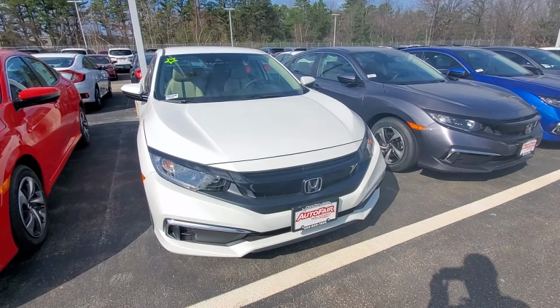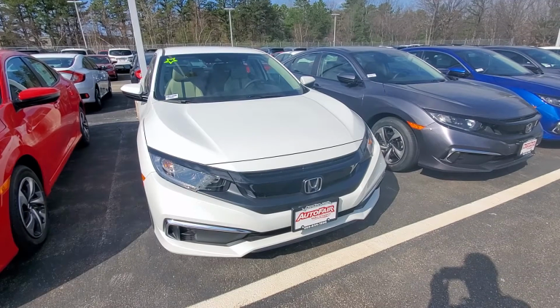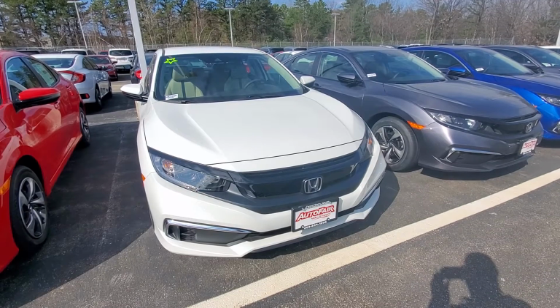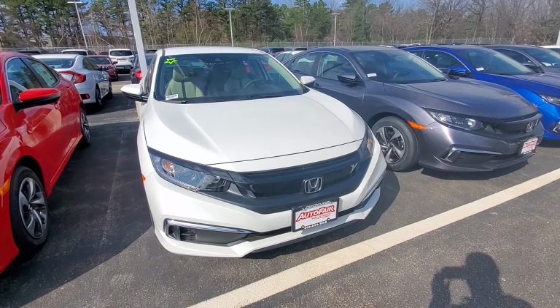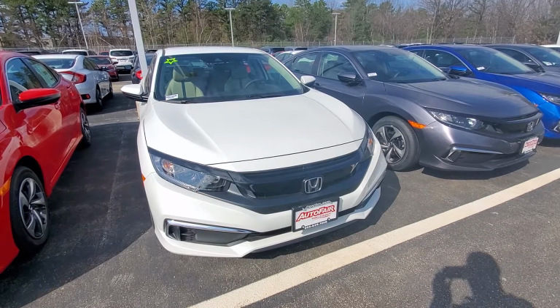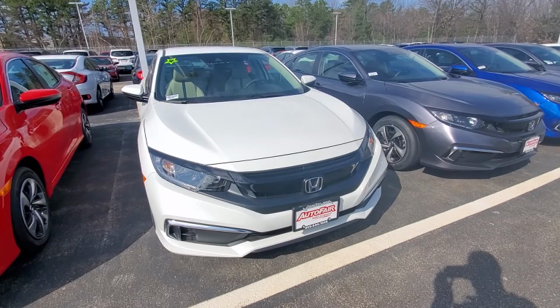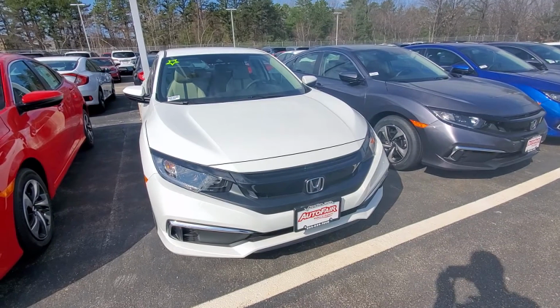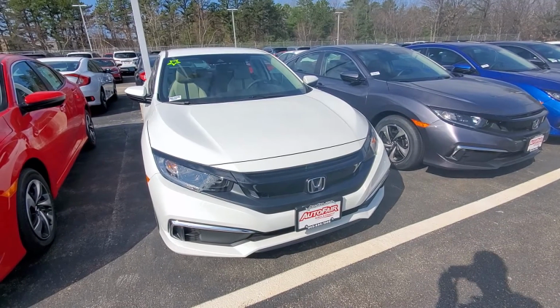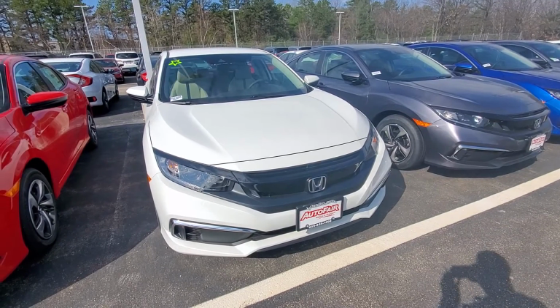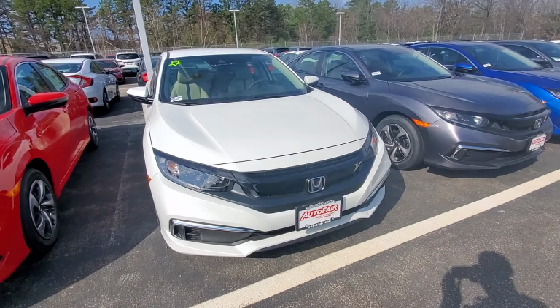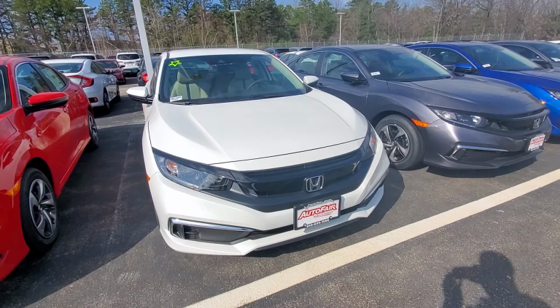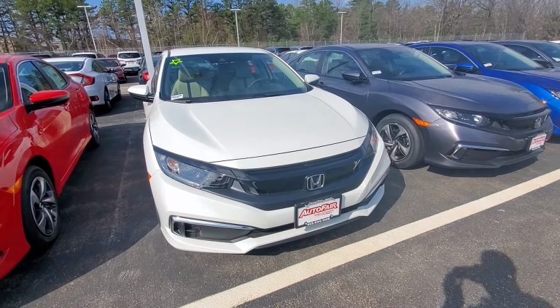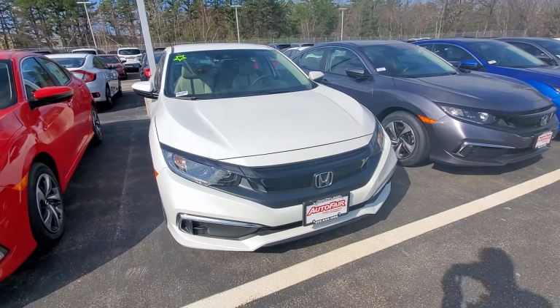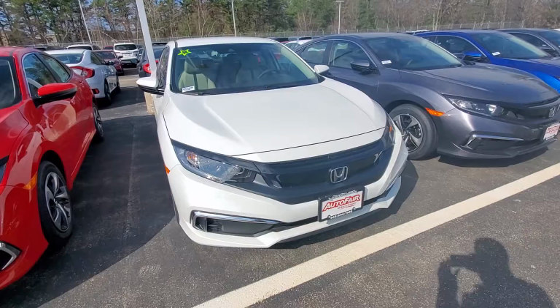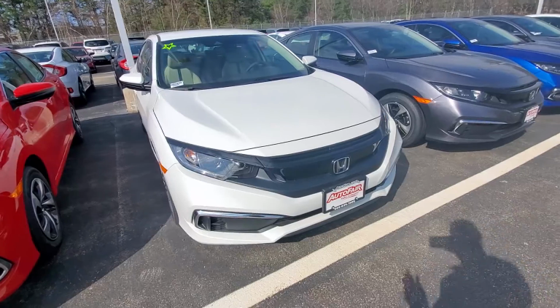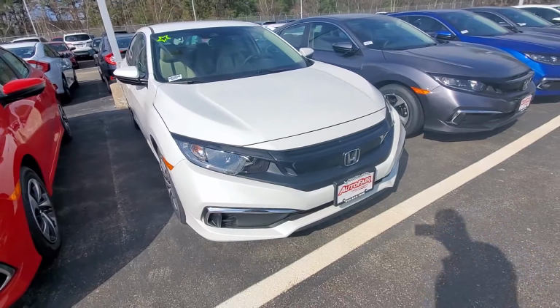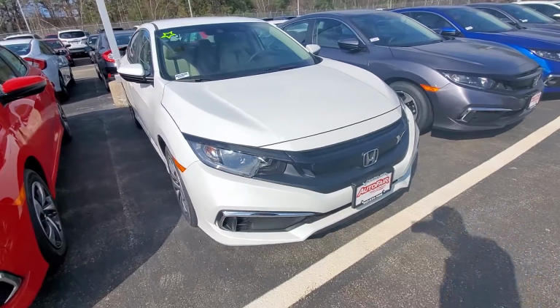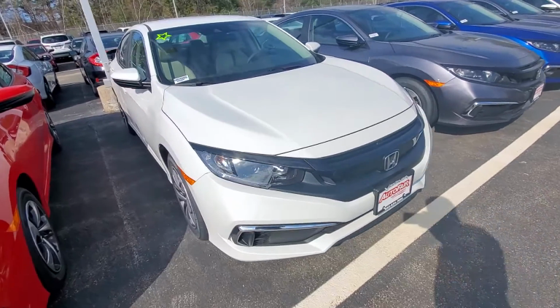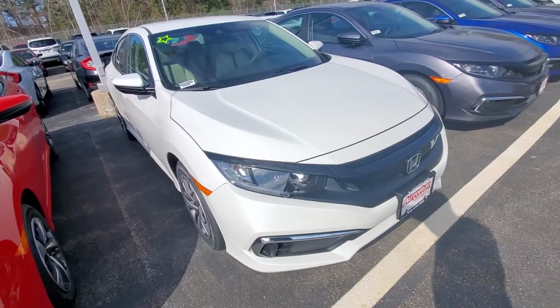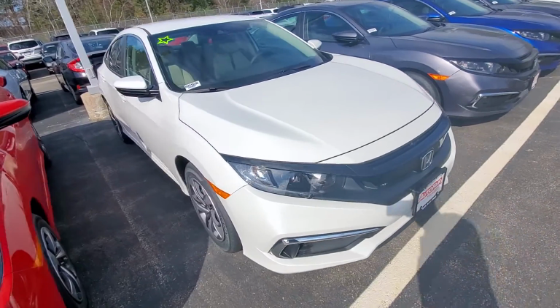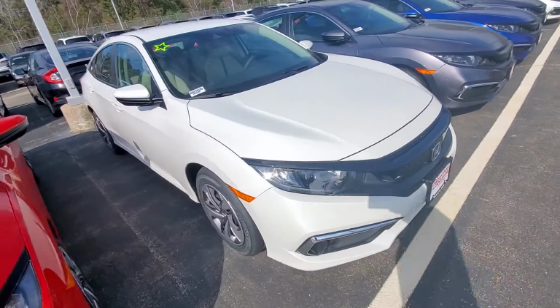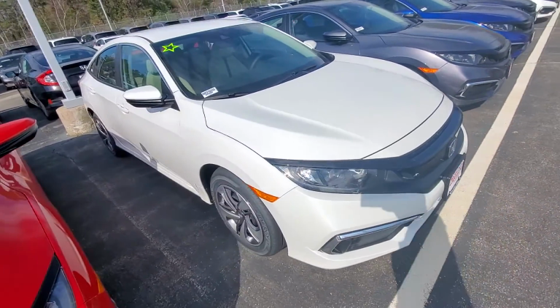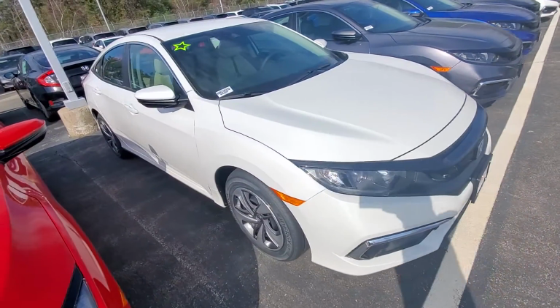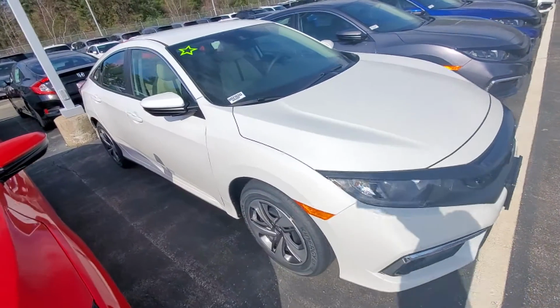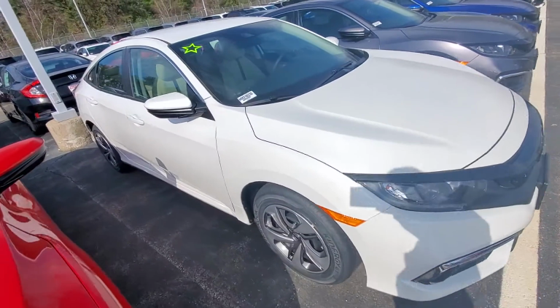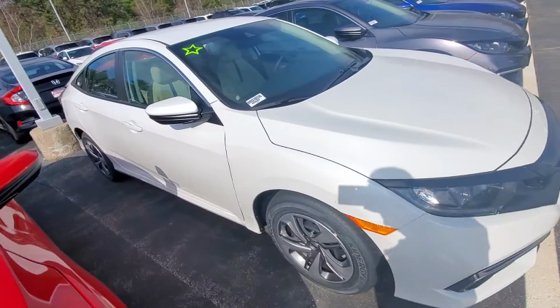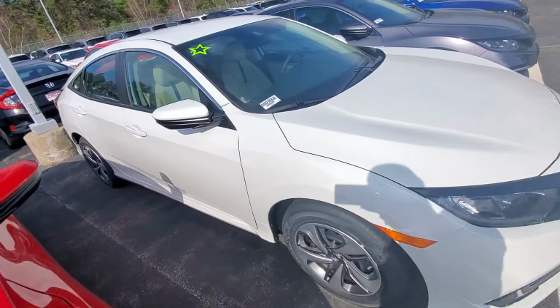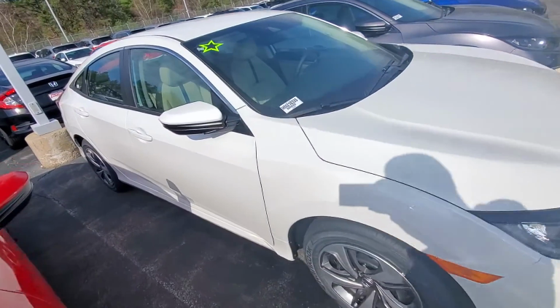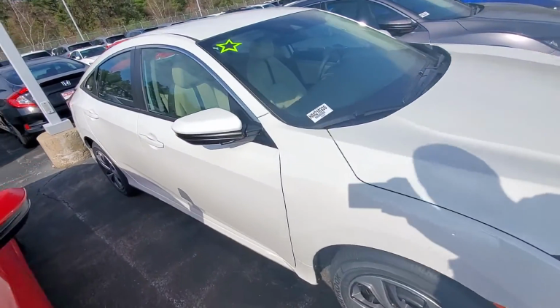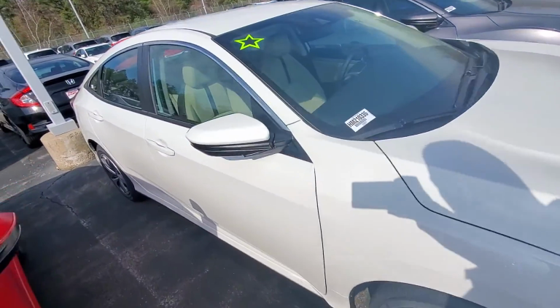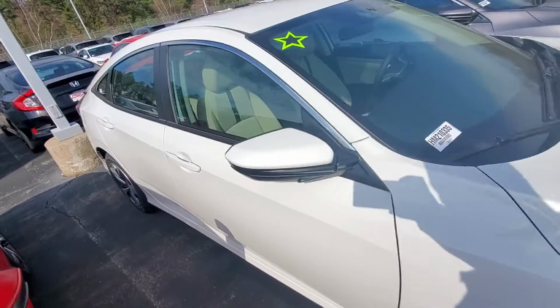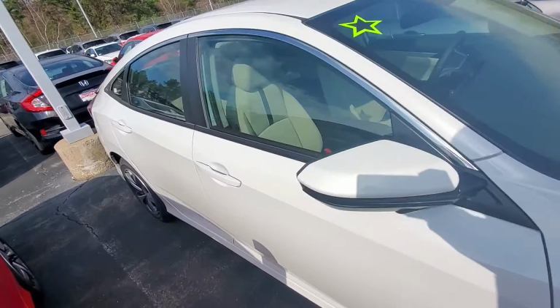Hello, this is Graham from Autofare Honda in Manchester giving you a look at the 2021 Civic LX you're interested in. I'll go ahead and take a walk around this vehicle so you can get a good look at it from every angle.